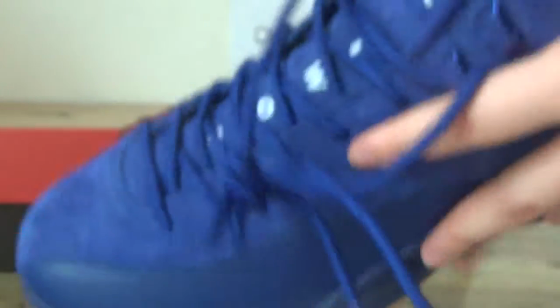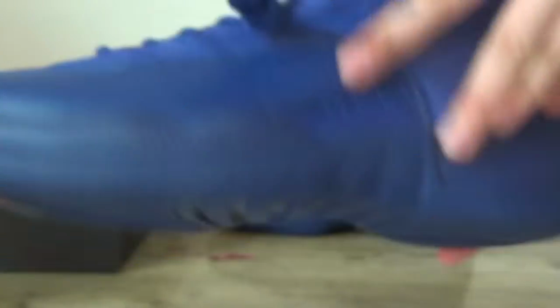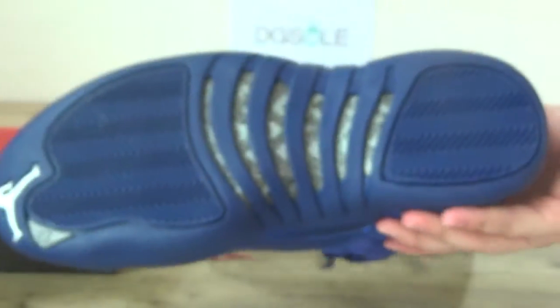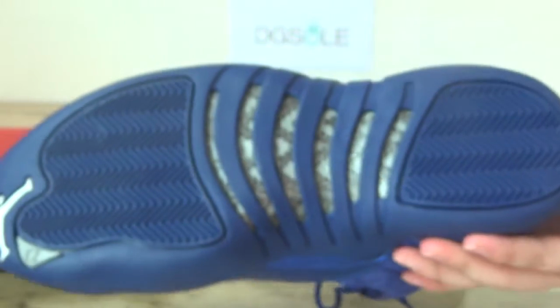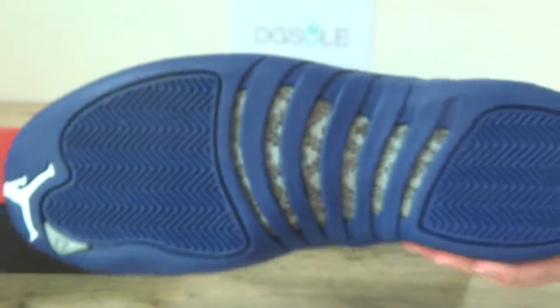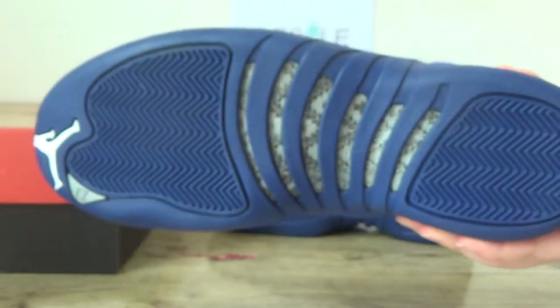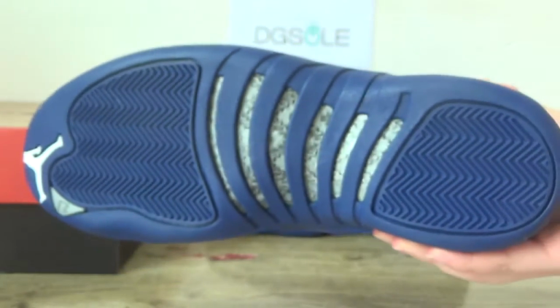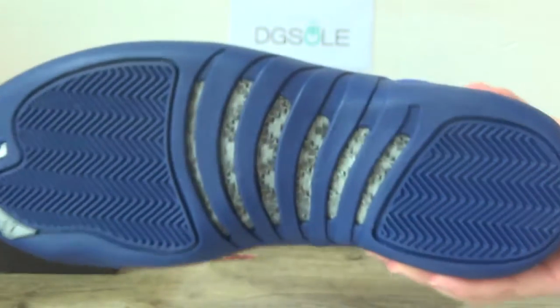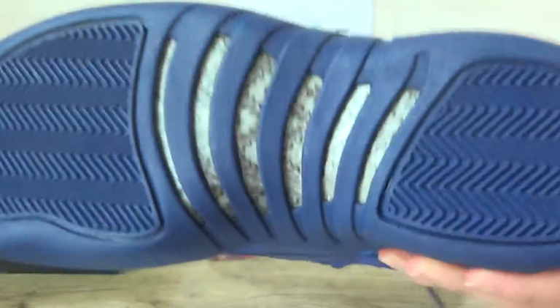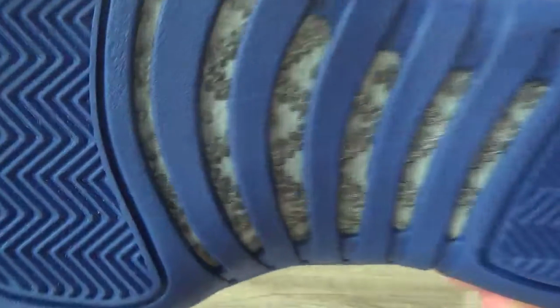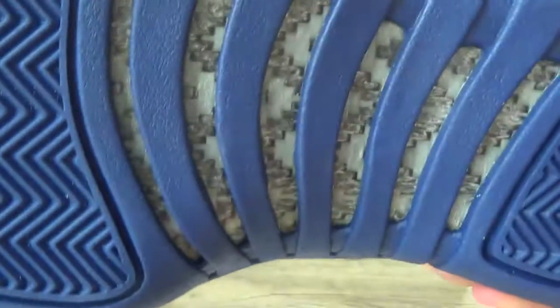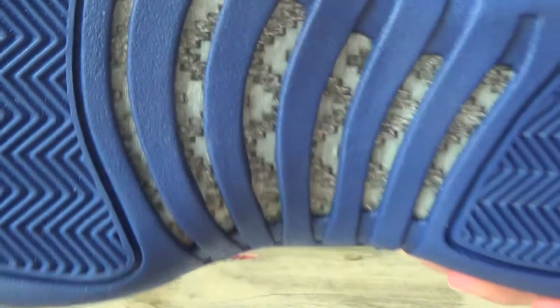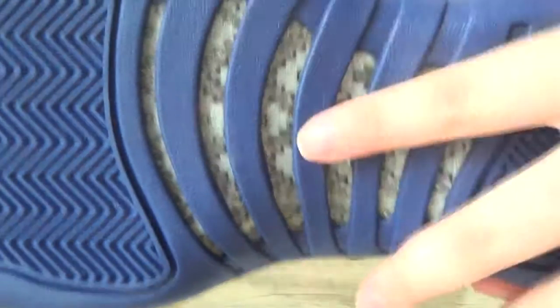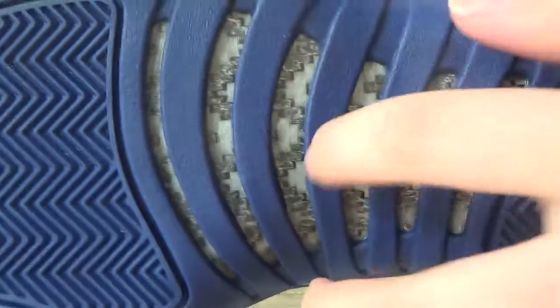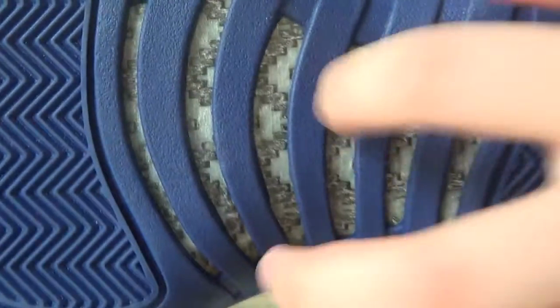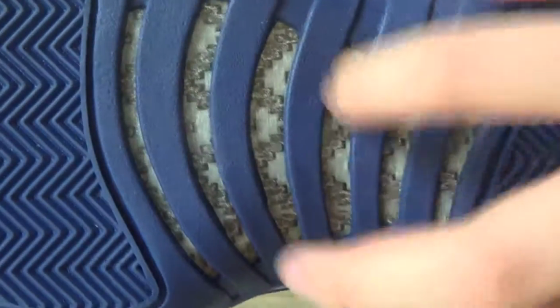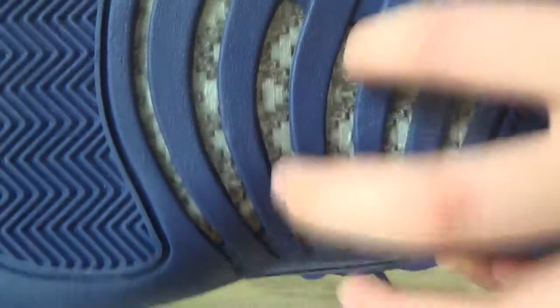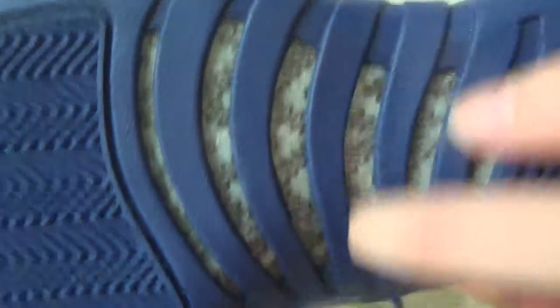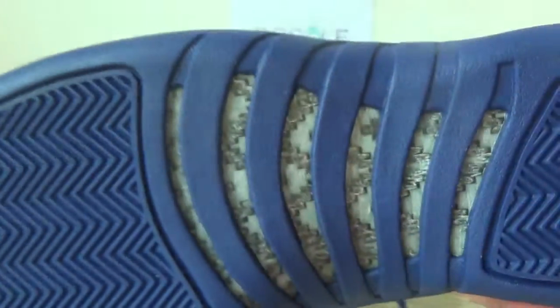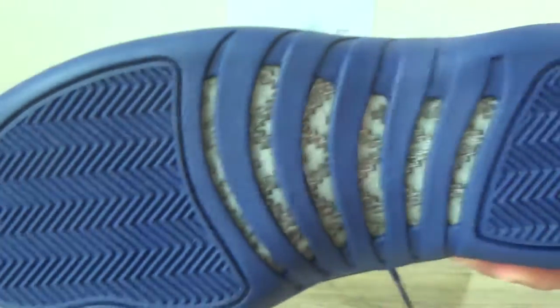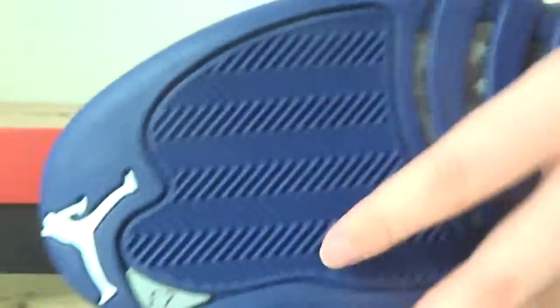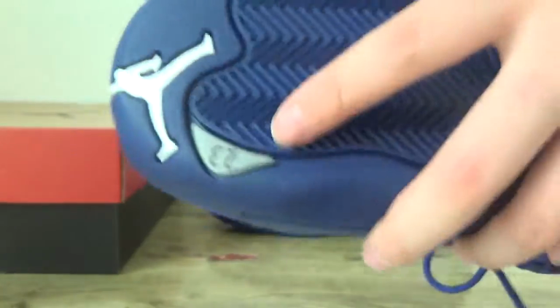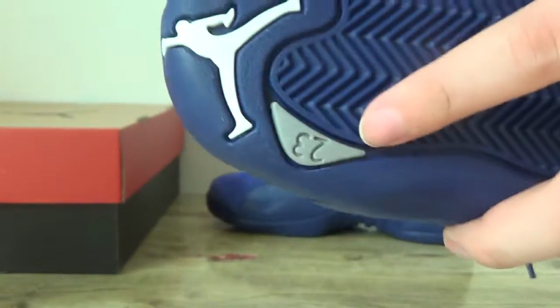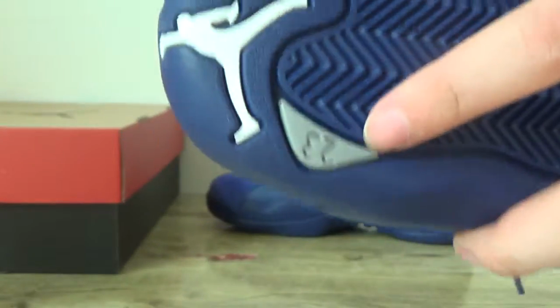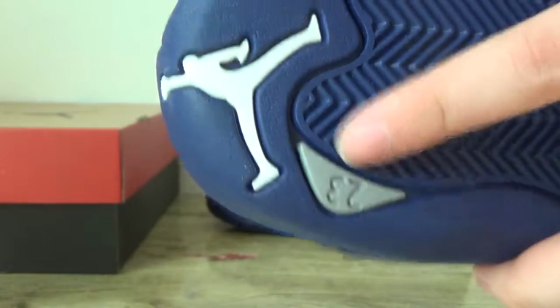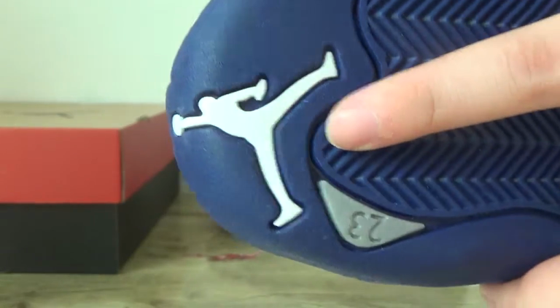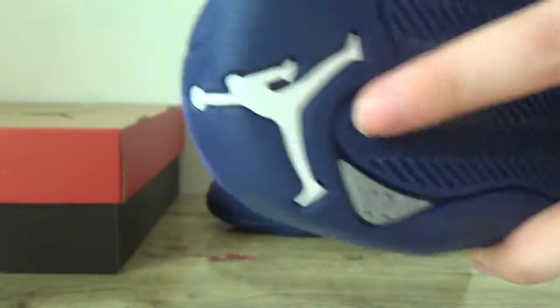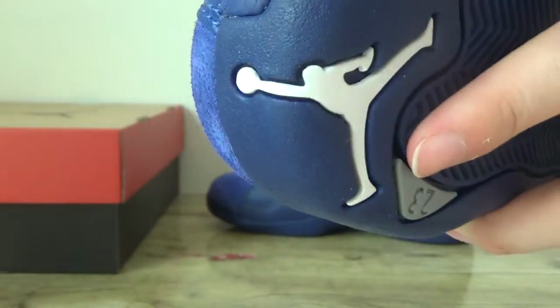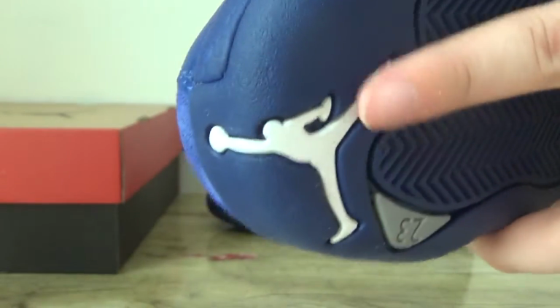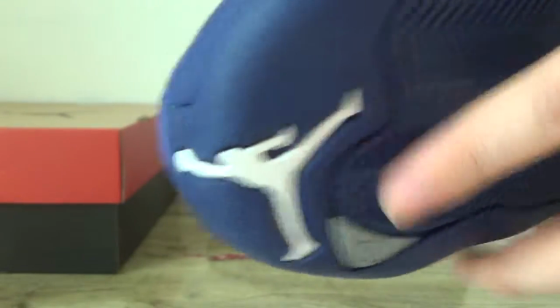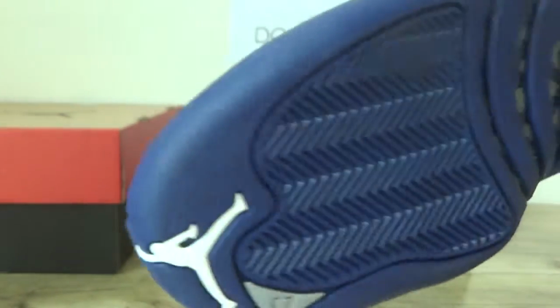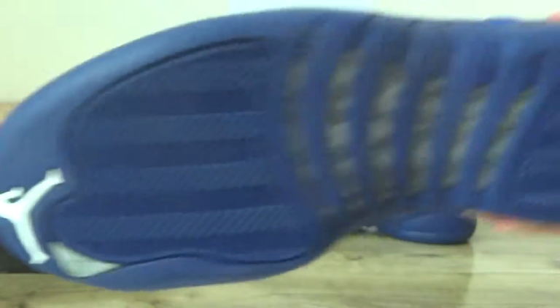Now look at the bottom. We got this bottom with carbon fiber — real carbon fiber here — and the gray on the bottom and the white Jumpman logo.